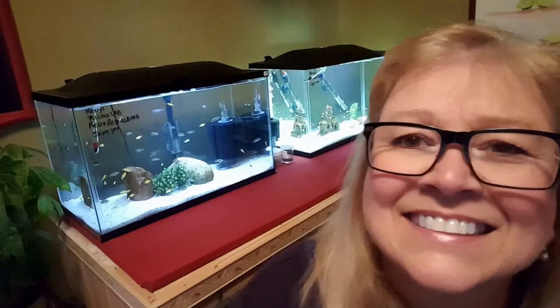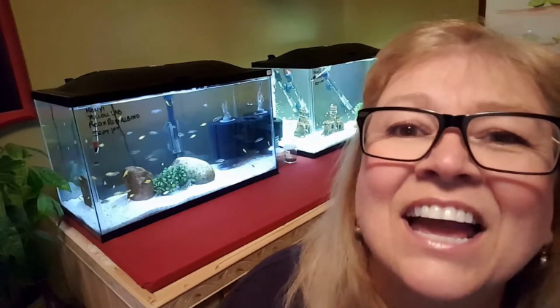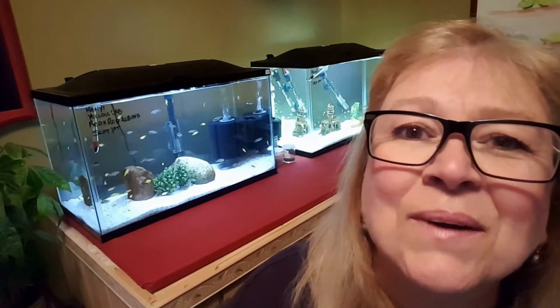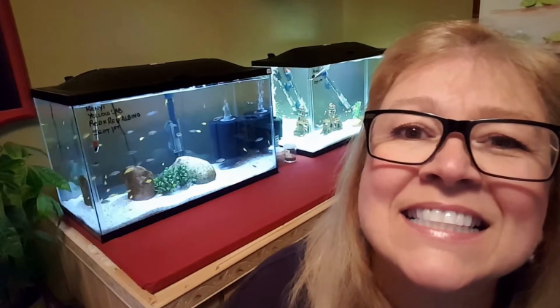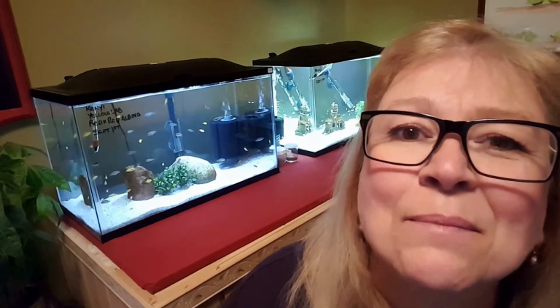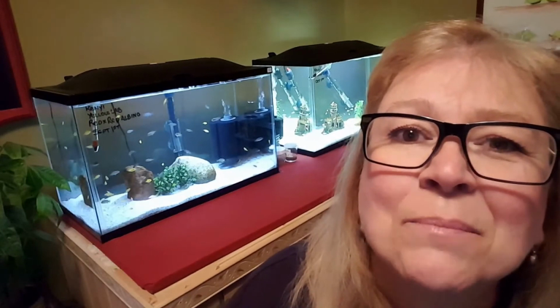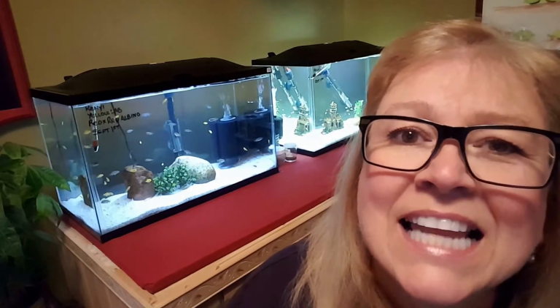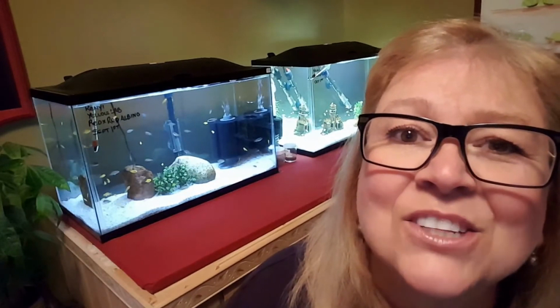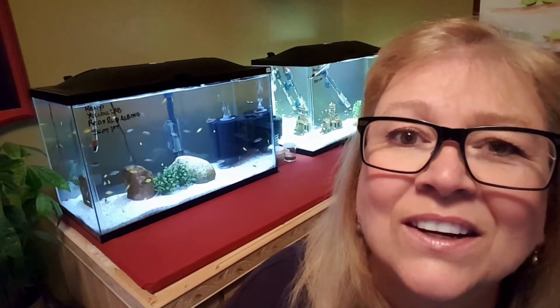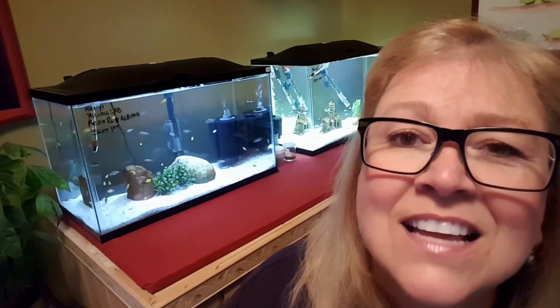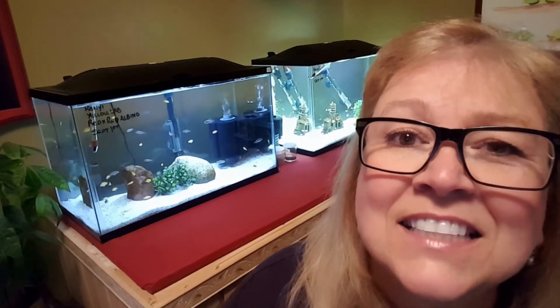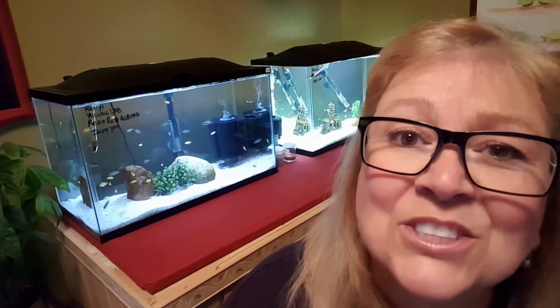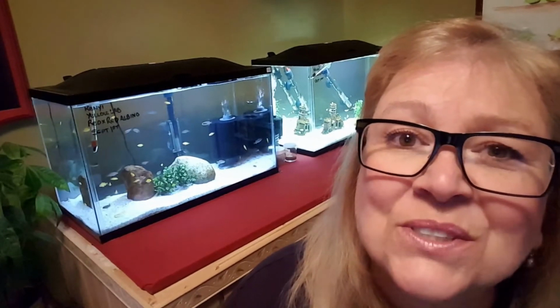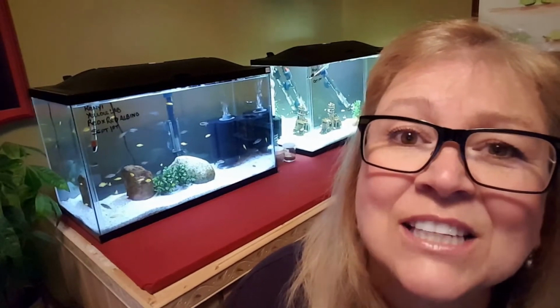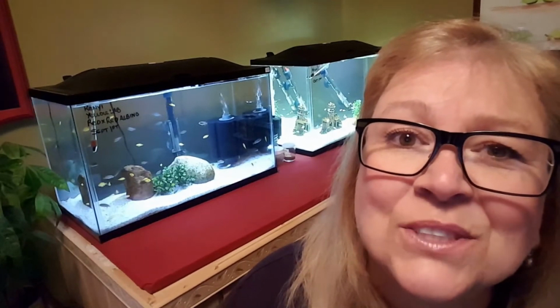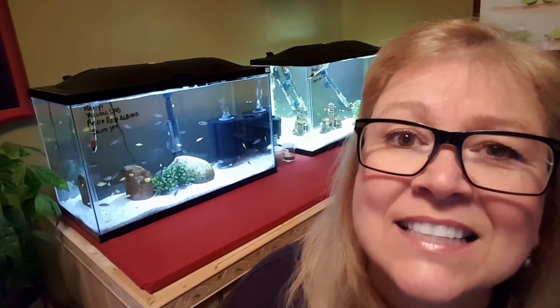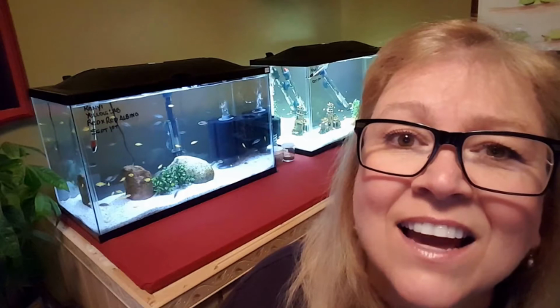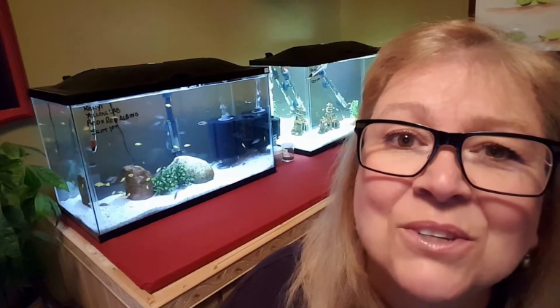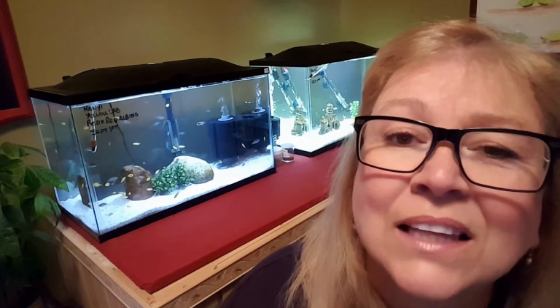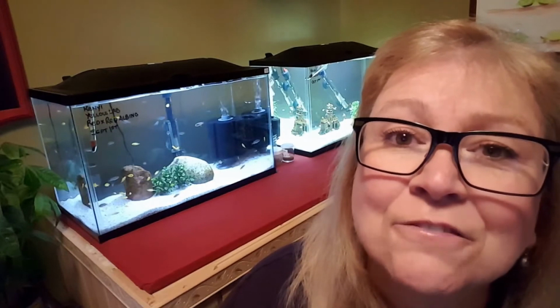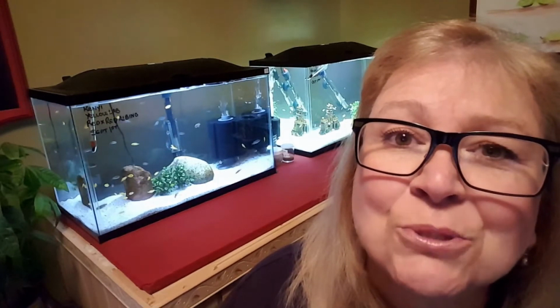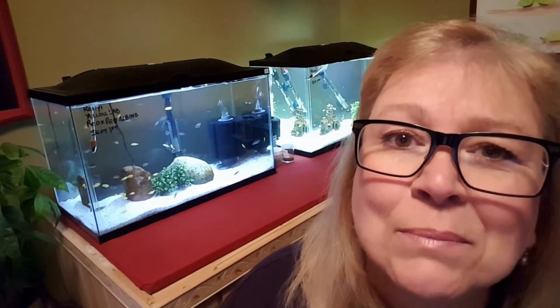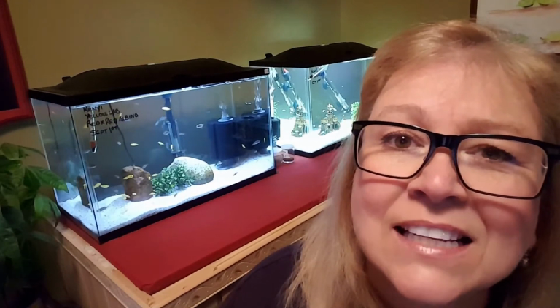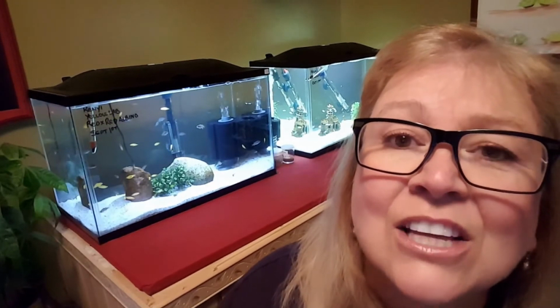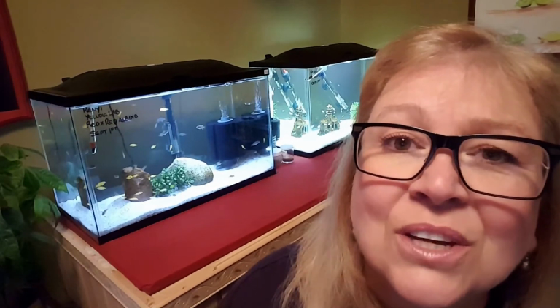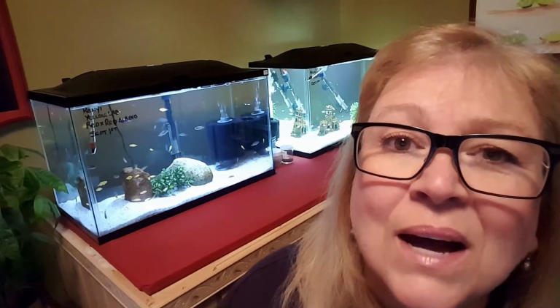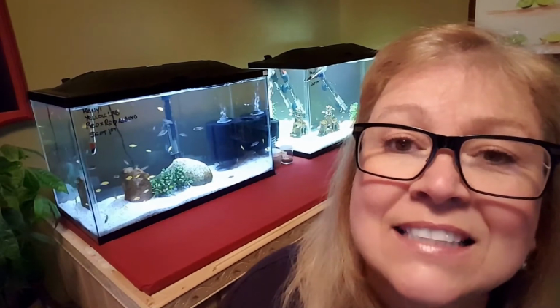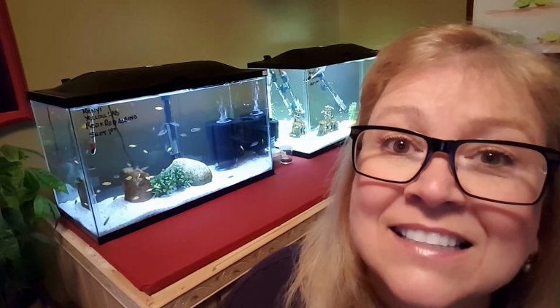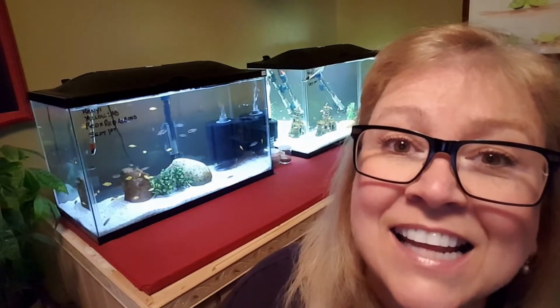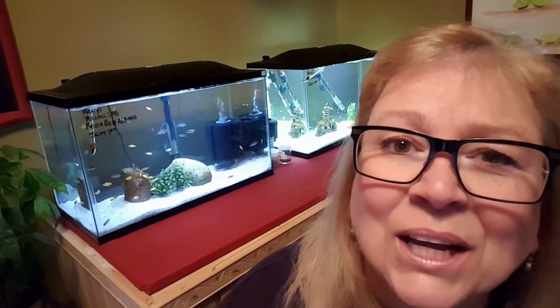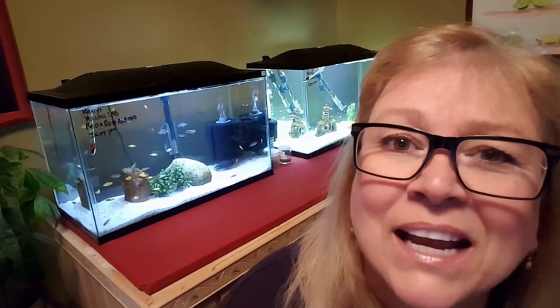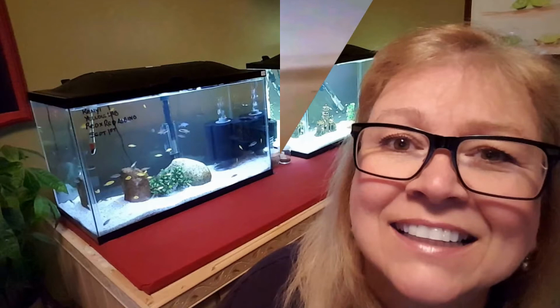Hi everyone, this is Deb Gemma, Canadian Girl. Today is Tuesday and on Tuesdays I do a little fish room update. So sit tight and I'll get right at it.